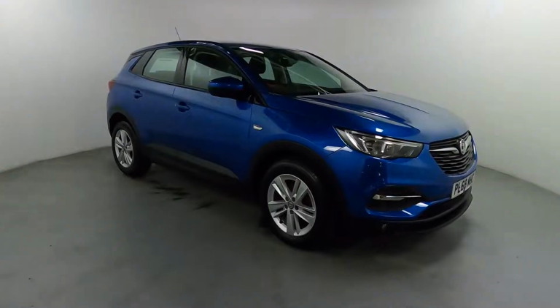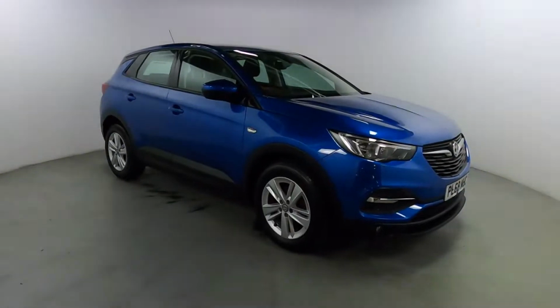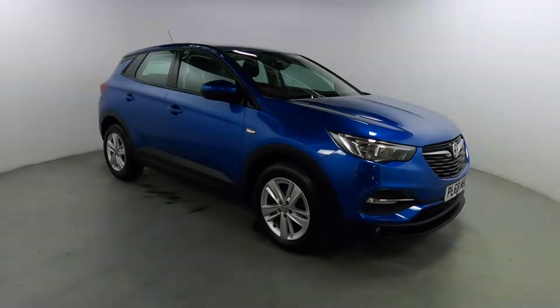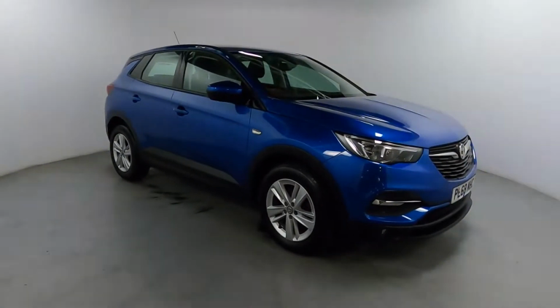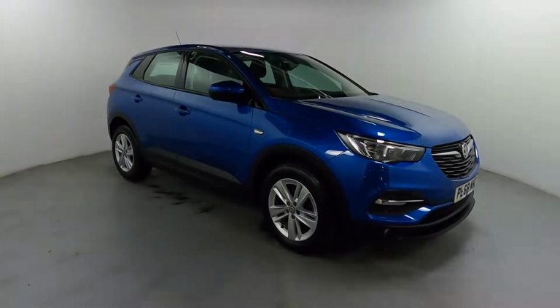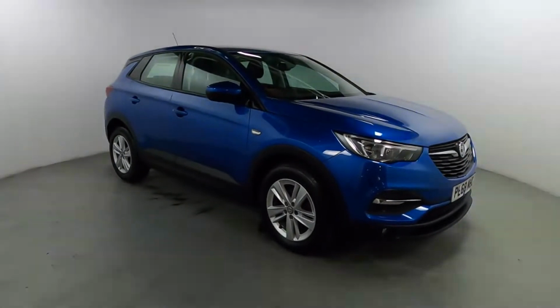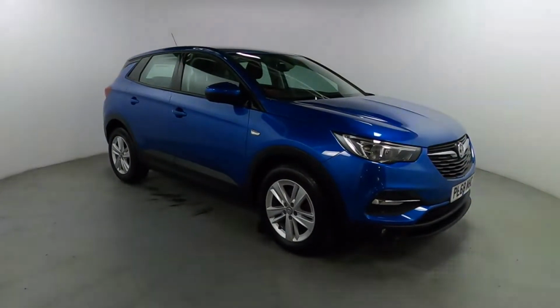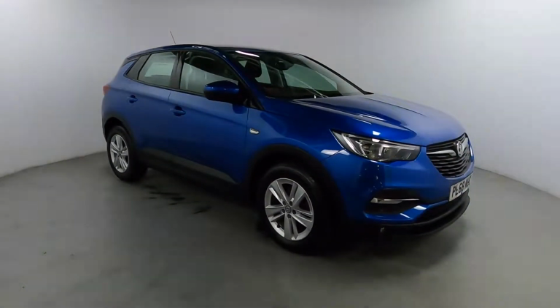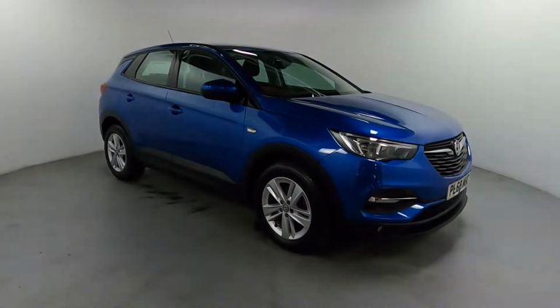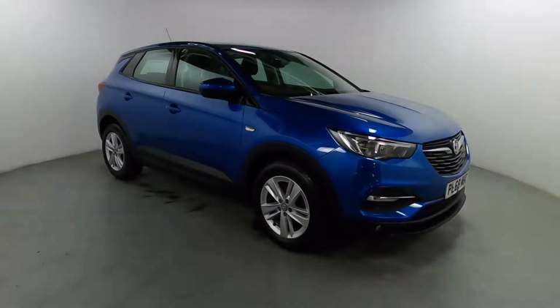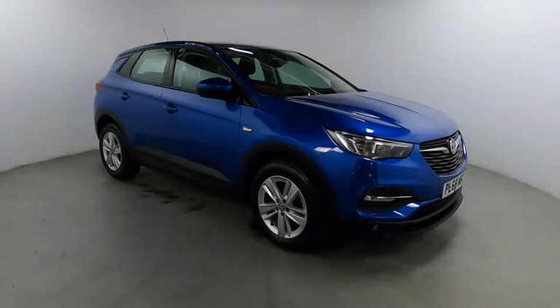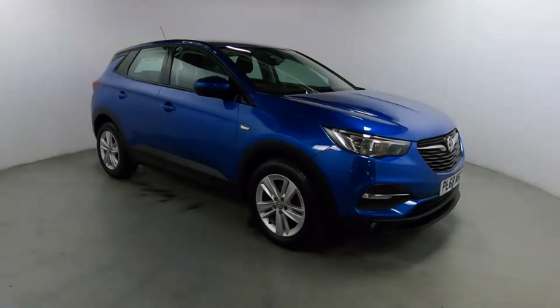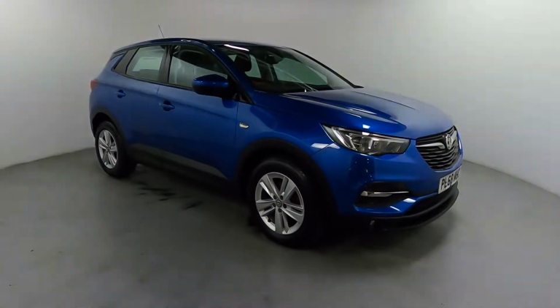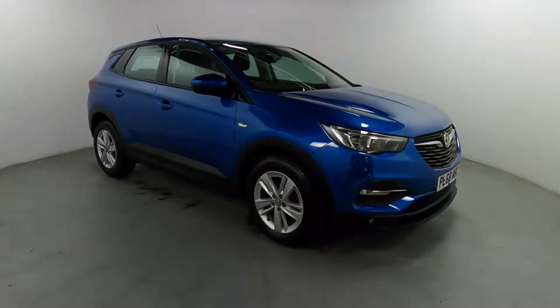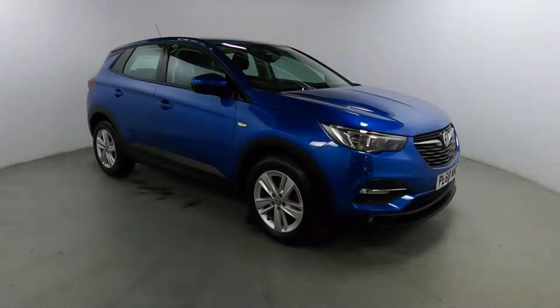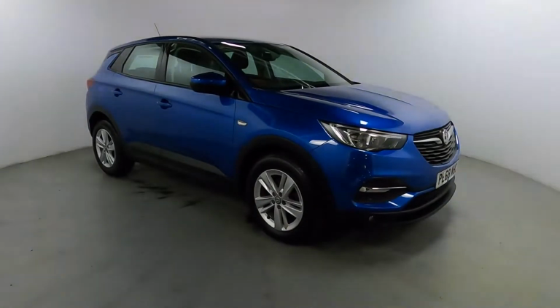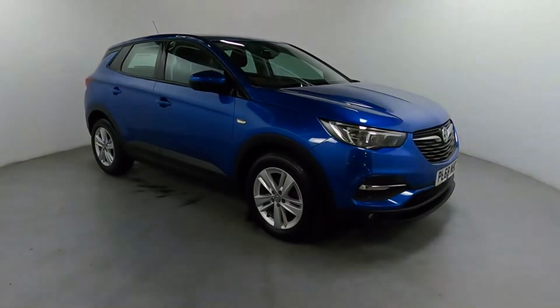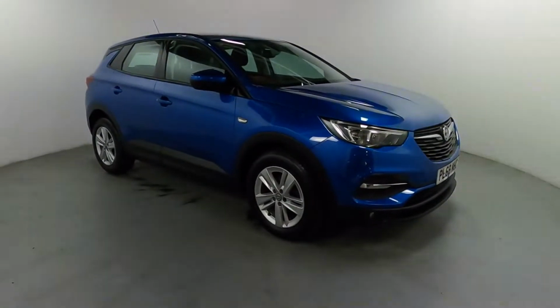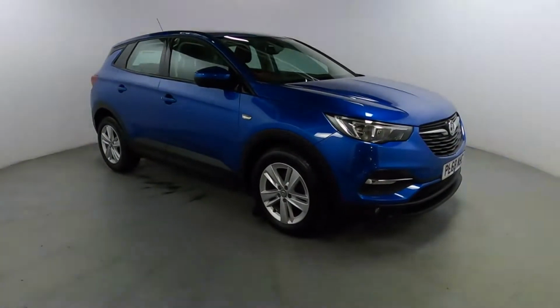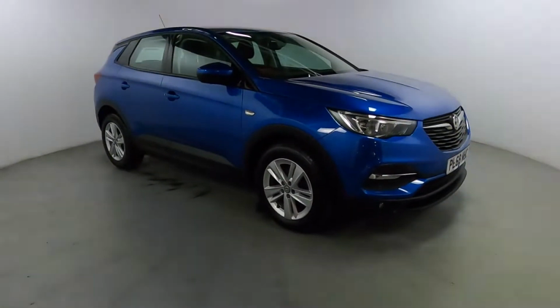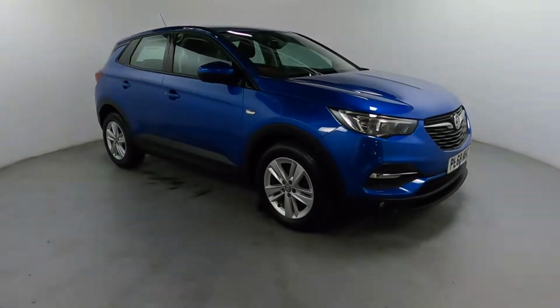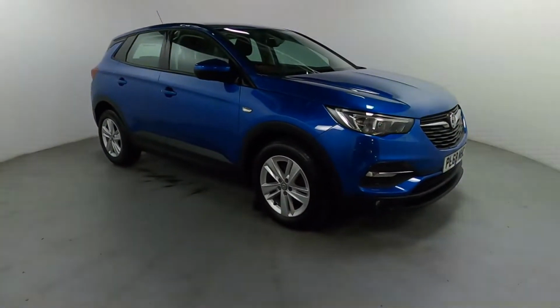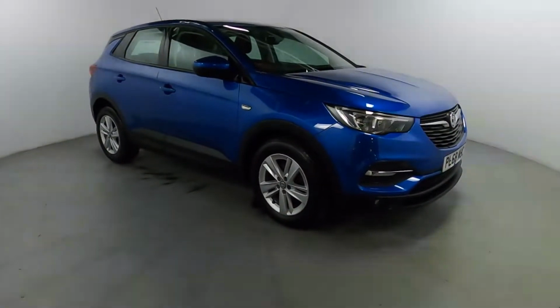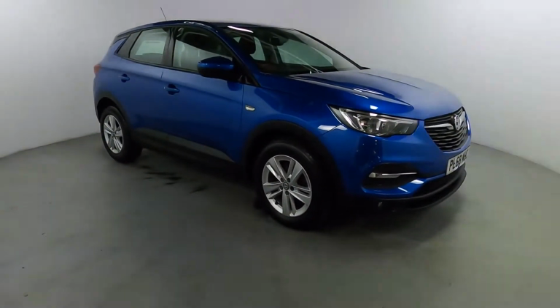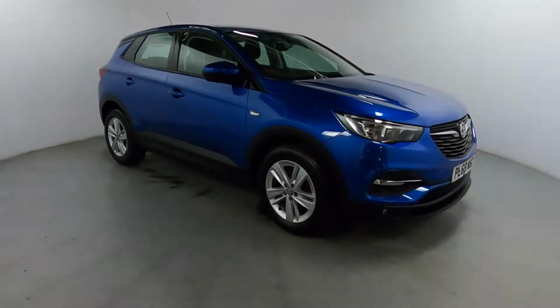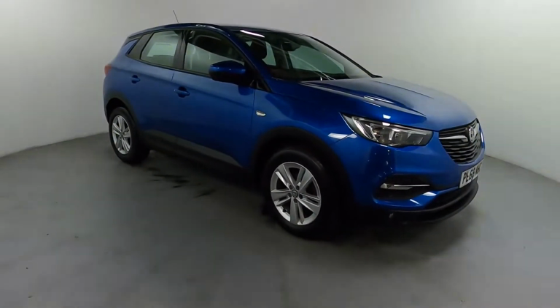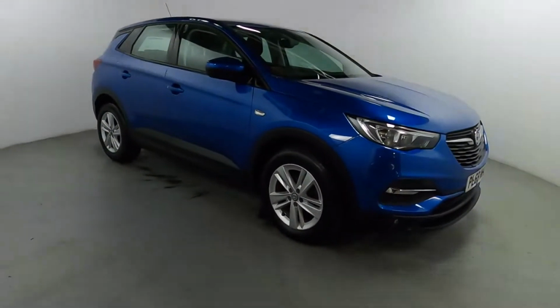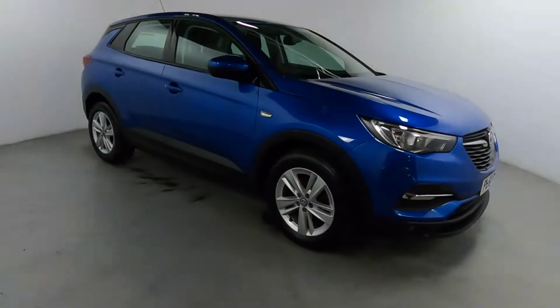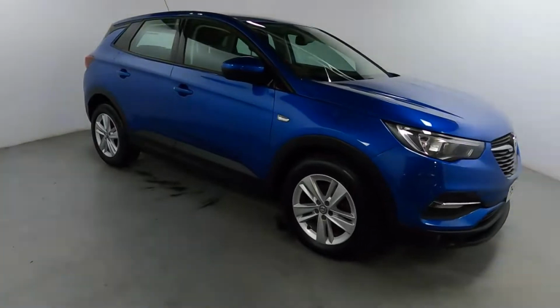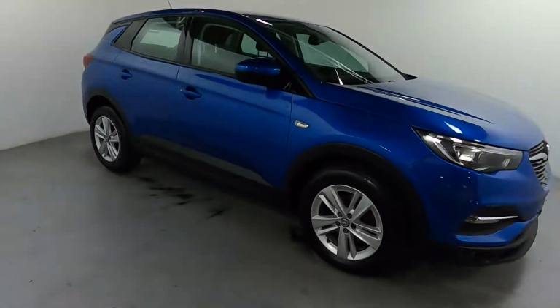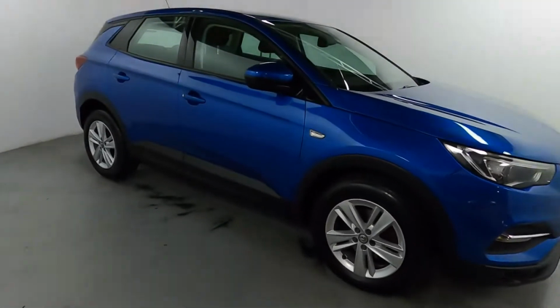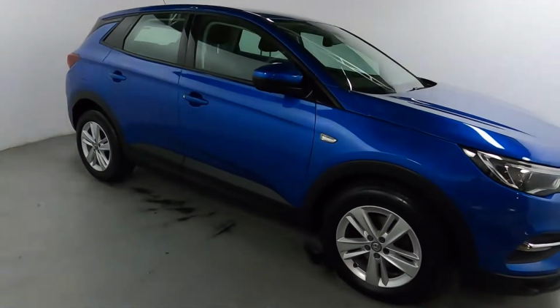Welcome to LMC. Today we're taking a look at this Vauxhall Grandland X SE. It's got a 1.2 litre petrol engine with an automatic gearbox and it's on 12,812 miles, finished off nicely in this deep blue colour.